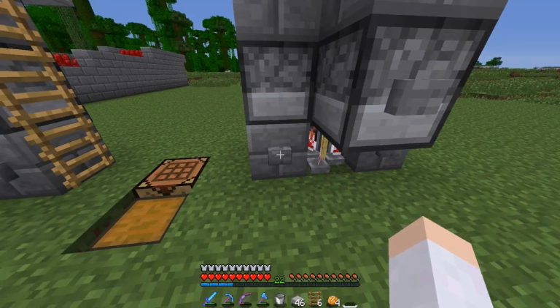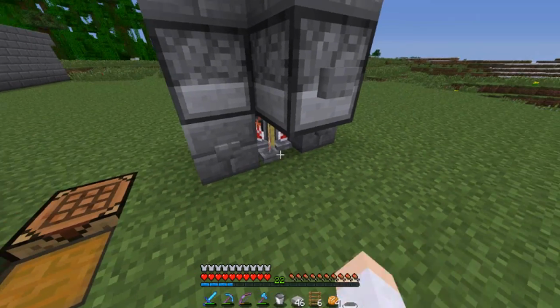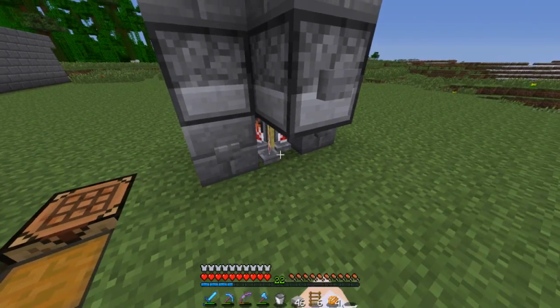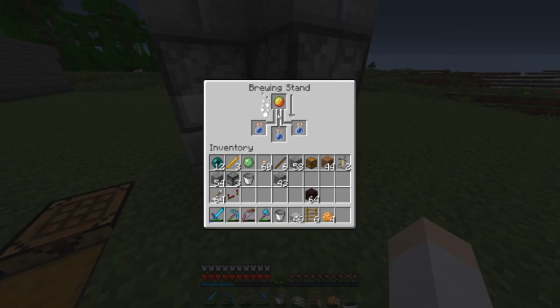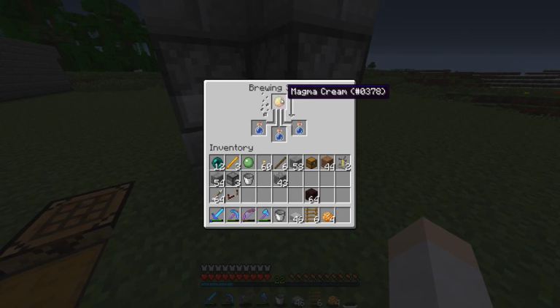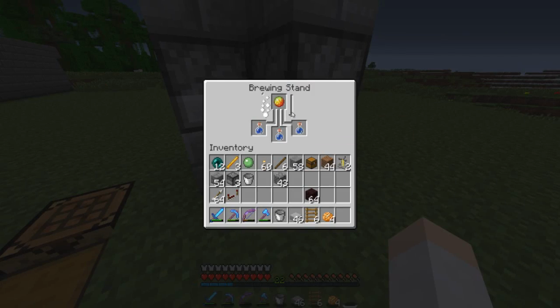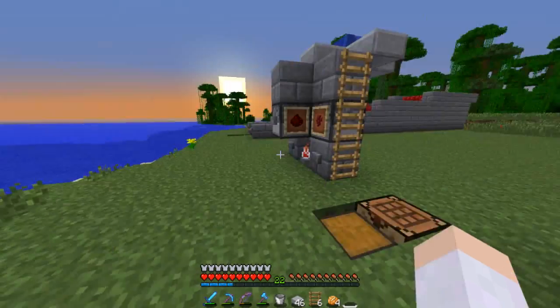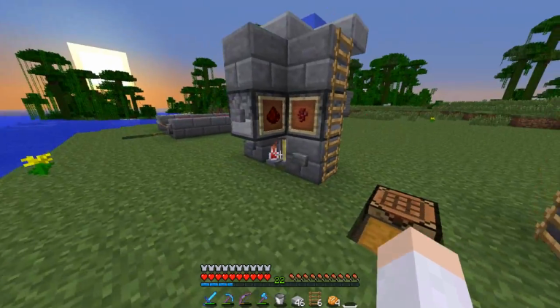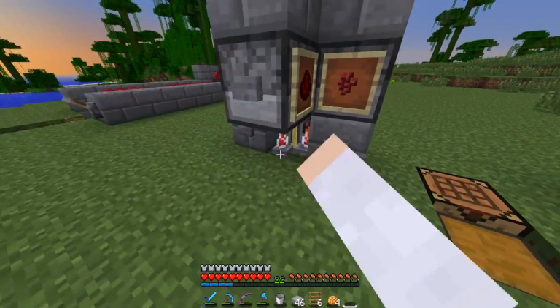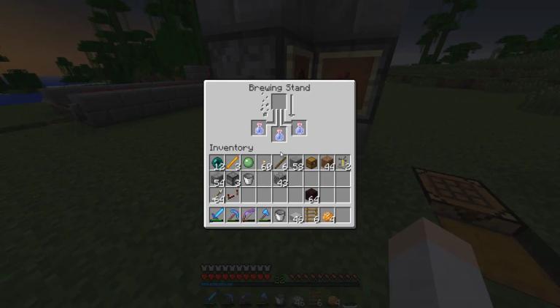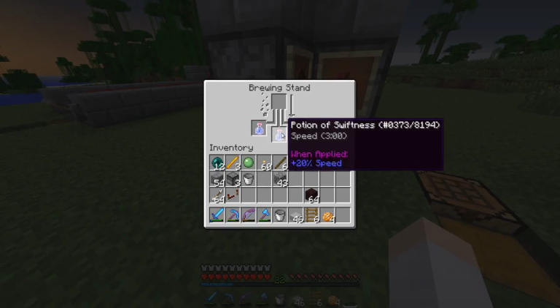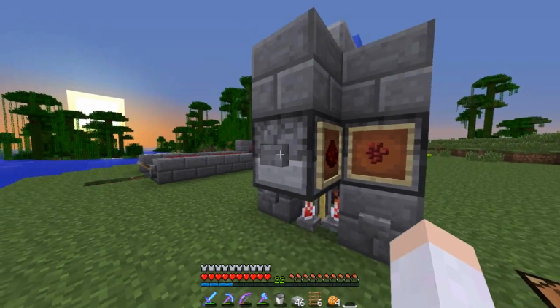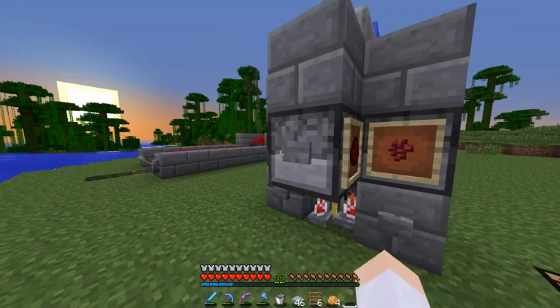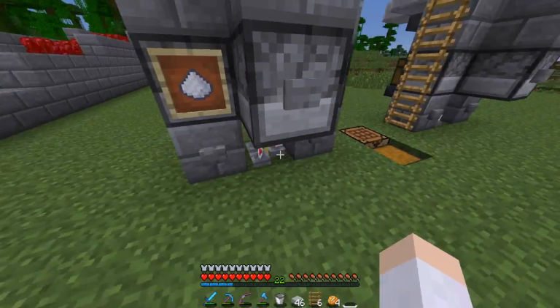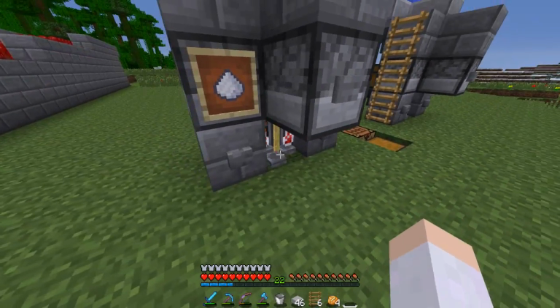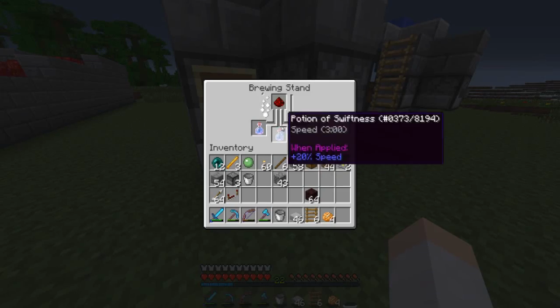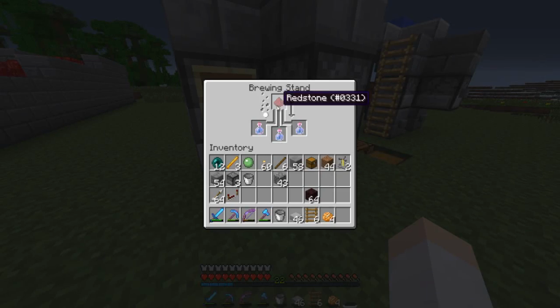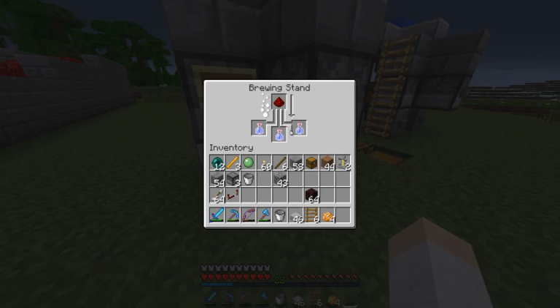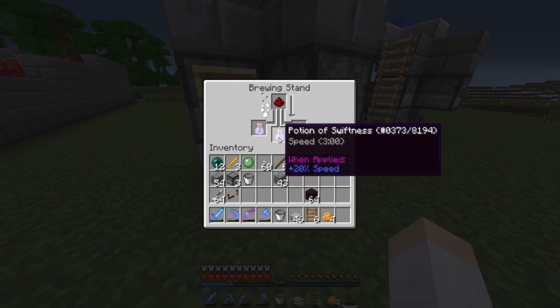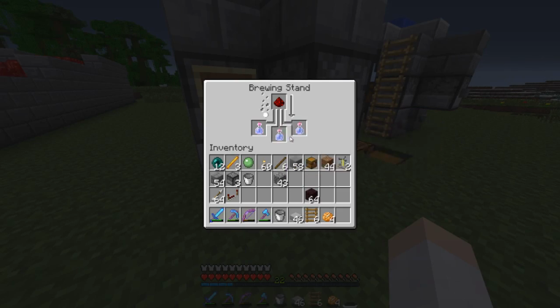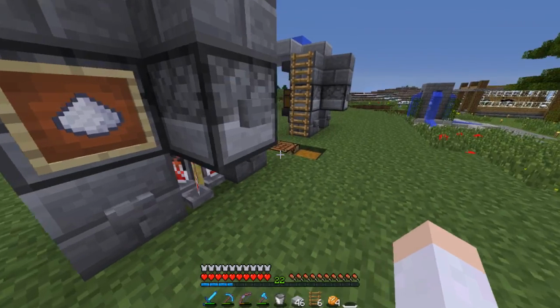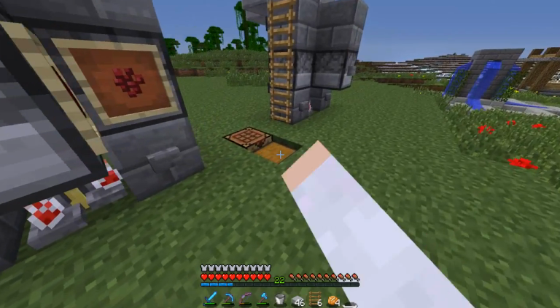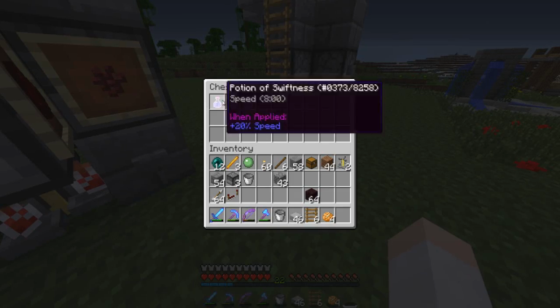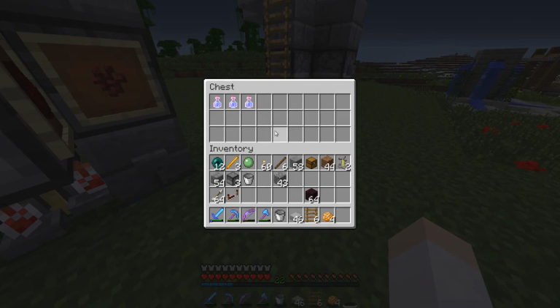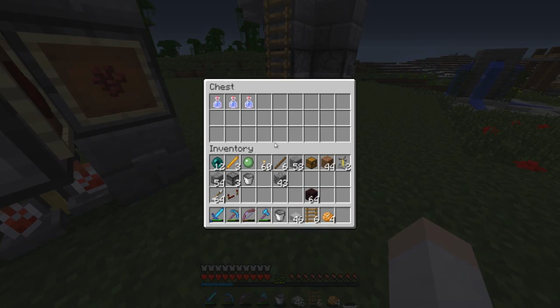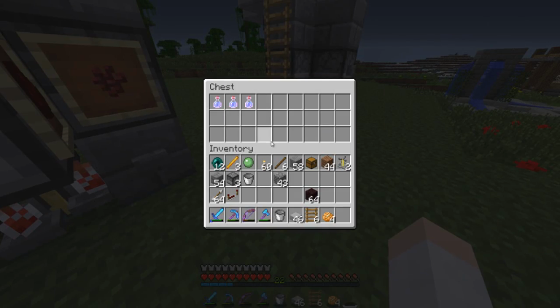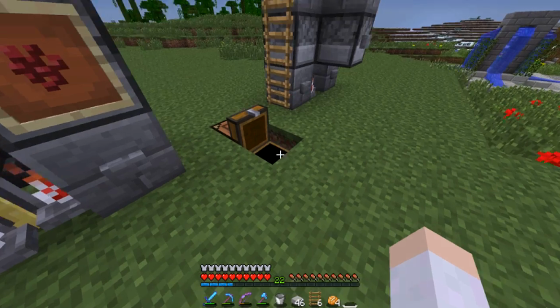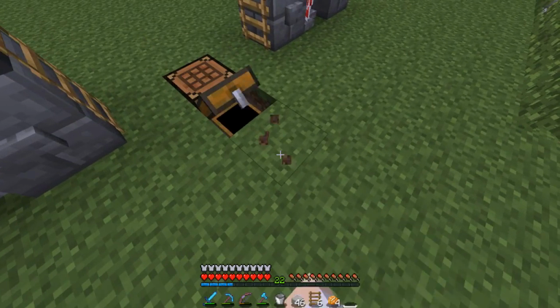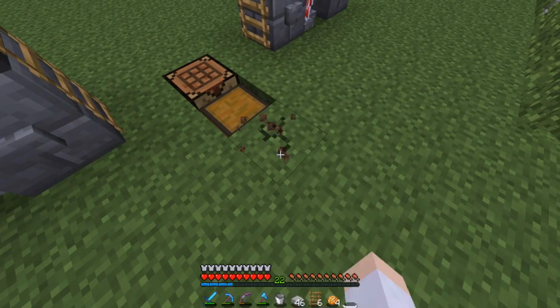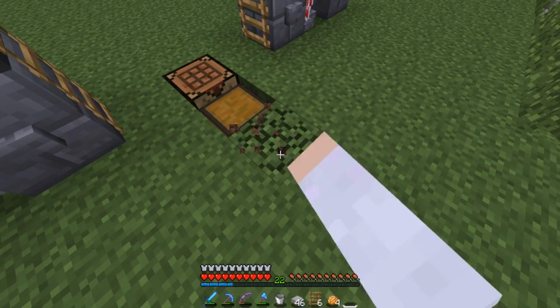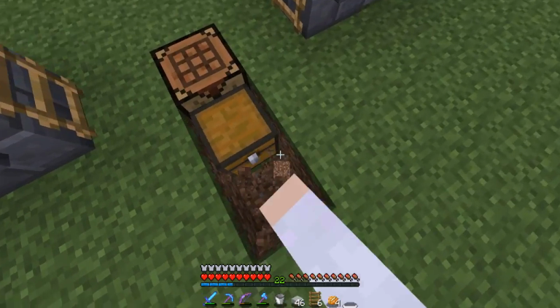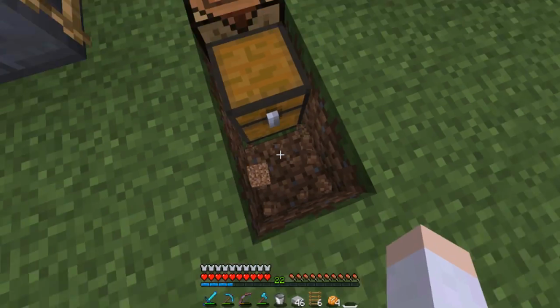Let's drop in a magma cream. Okay, we'll get a fire resistance potion. And now we have the speed — let's add the redstone in here, which will make them eight minutes. And this is our final potion chest where we put the finished potions.